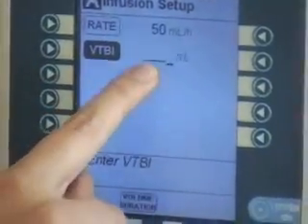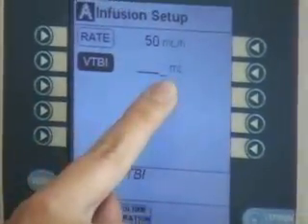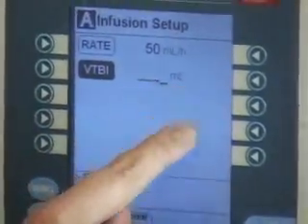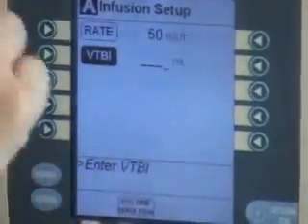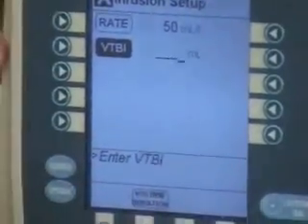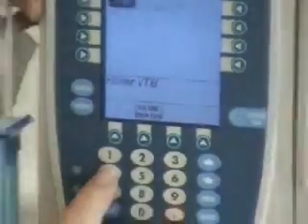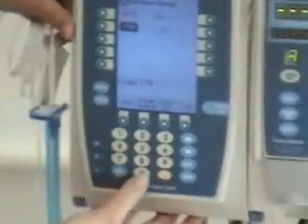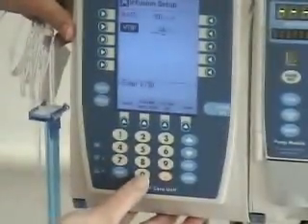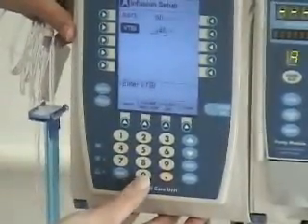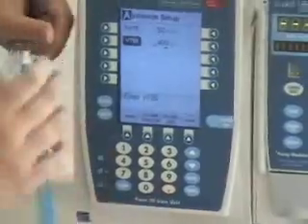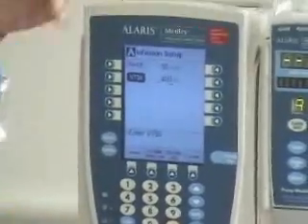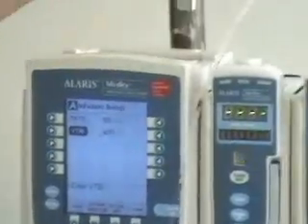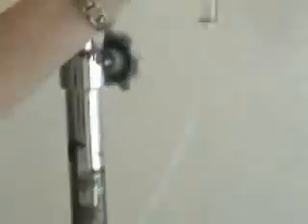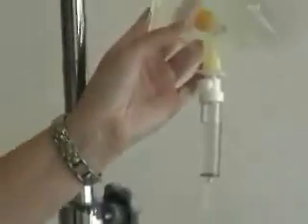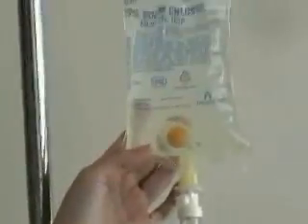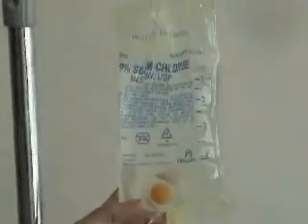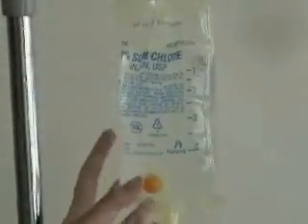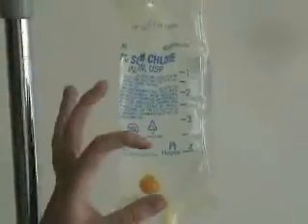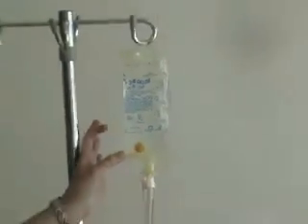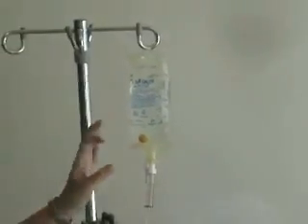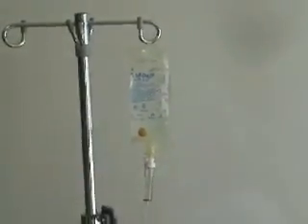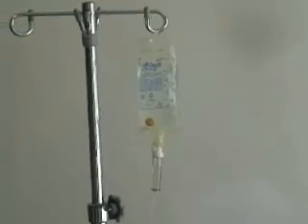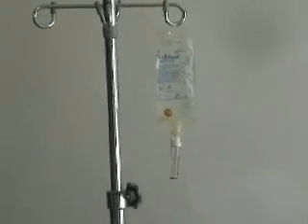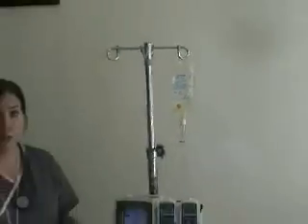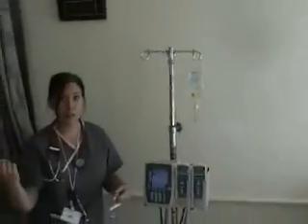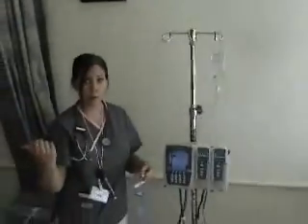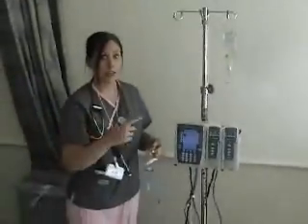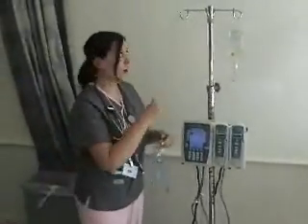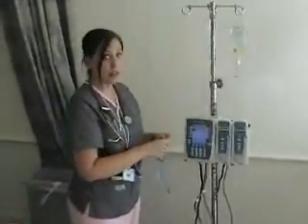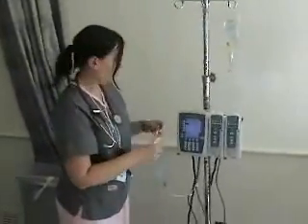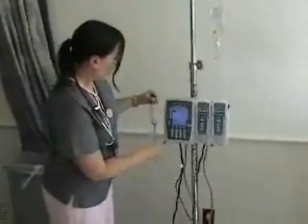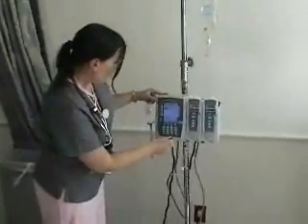It says how many milliliters, and we'll pick 400. By picking 400 out of a 500-milliliter bag, I know I'll get a beep when it gets down to 100 milliliters — it gives me time to run to the med room, get another IV, and hang it.